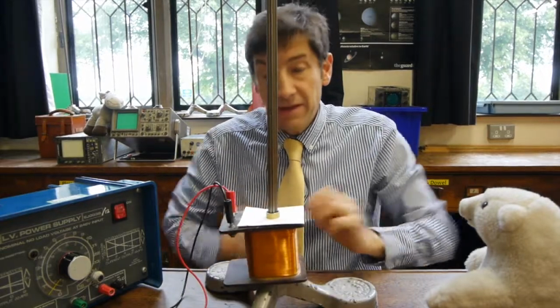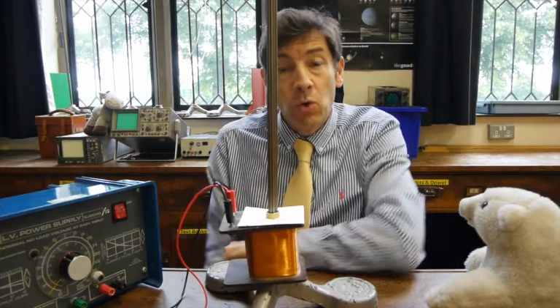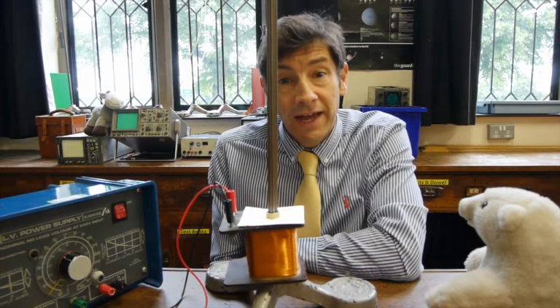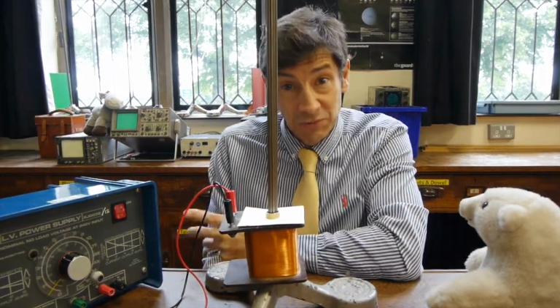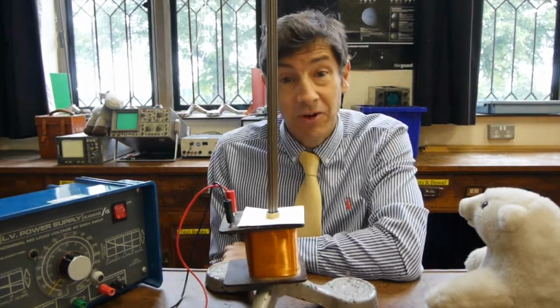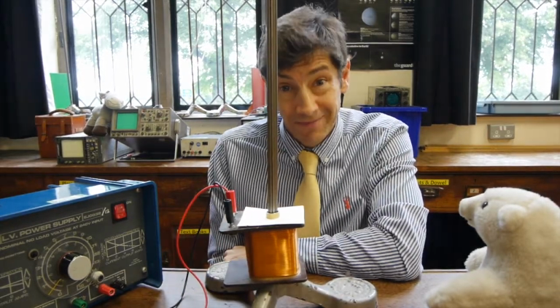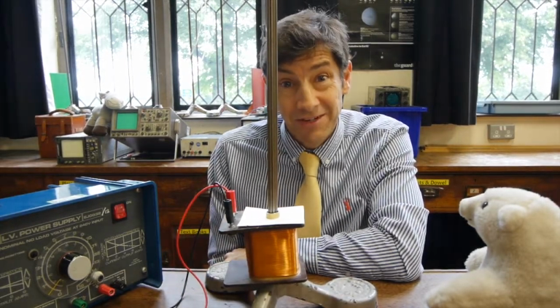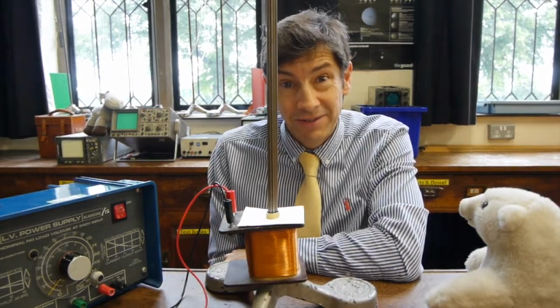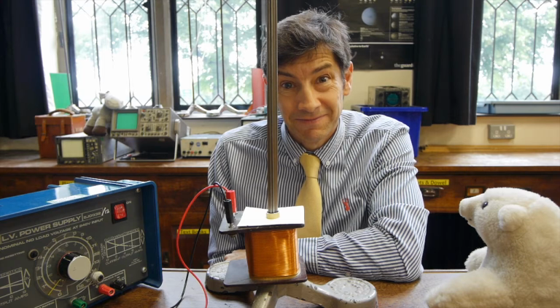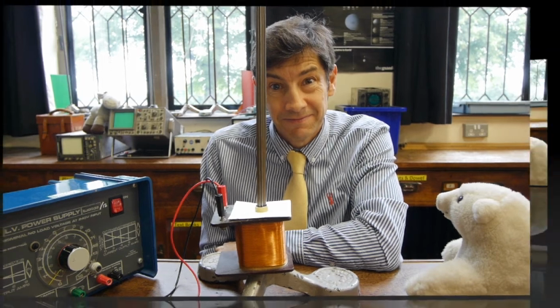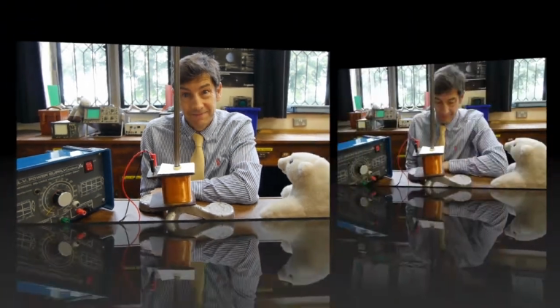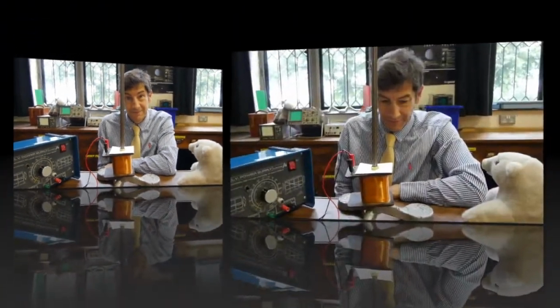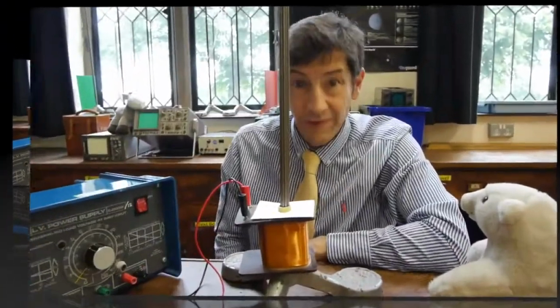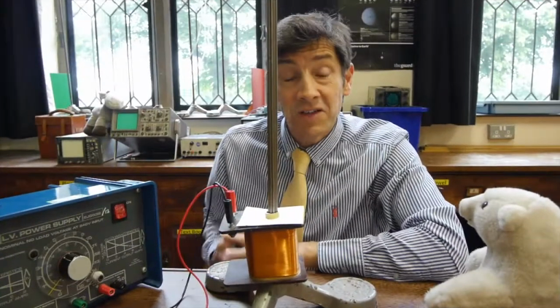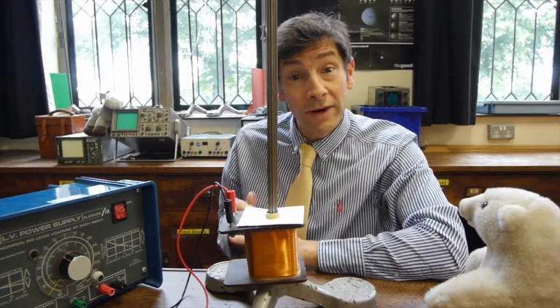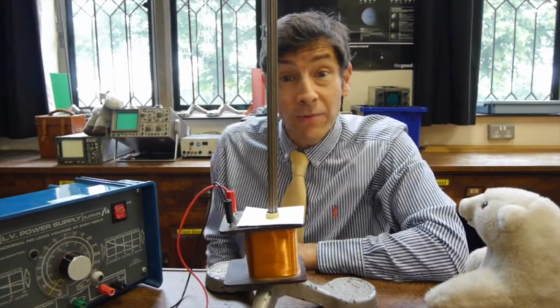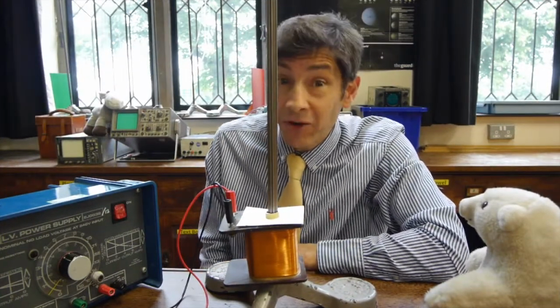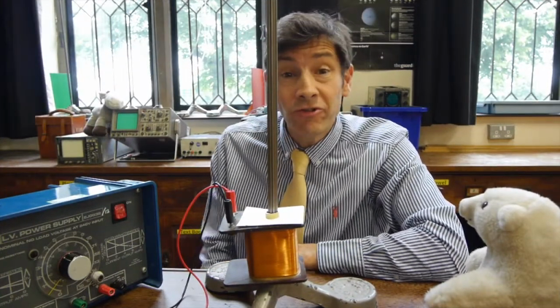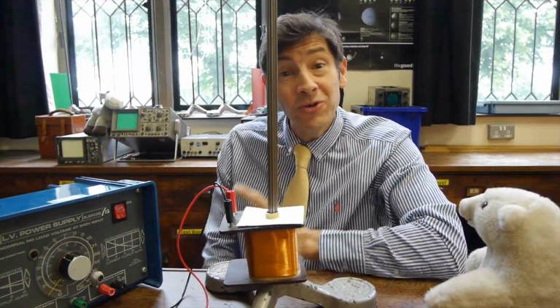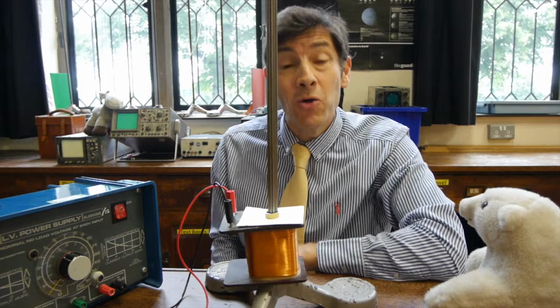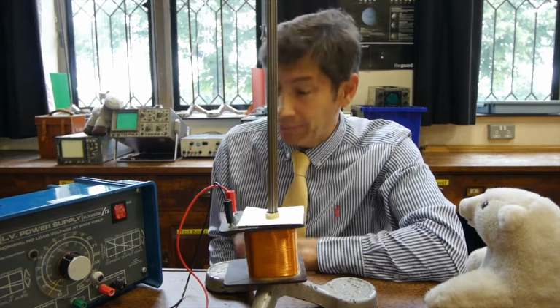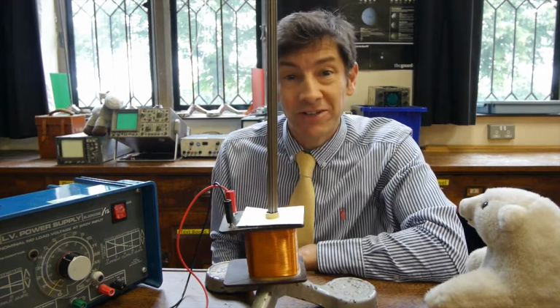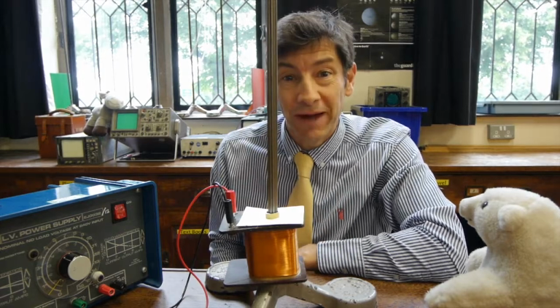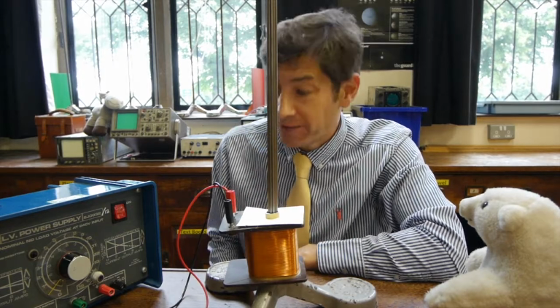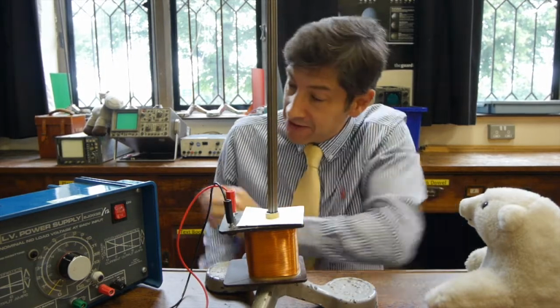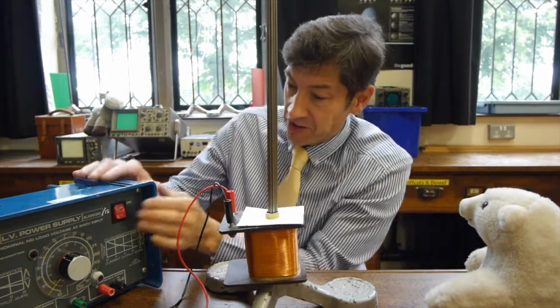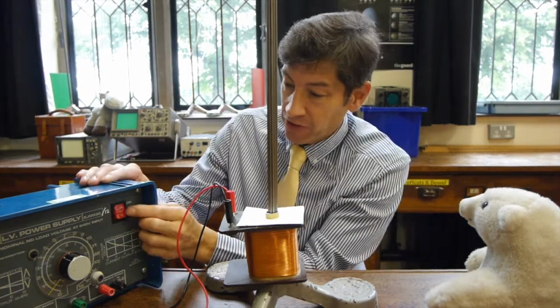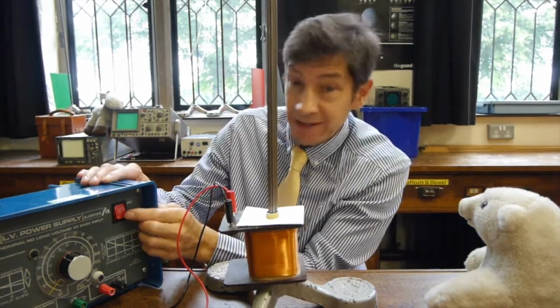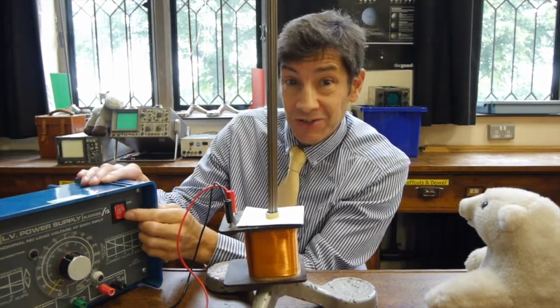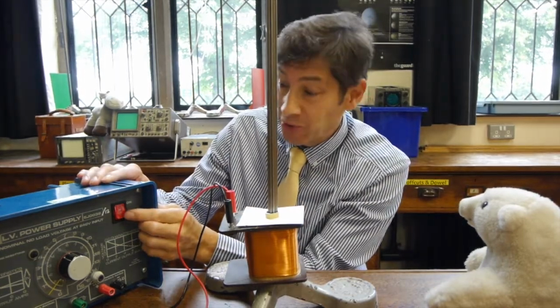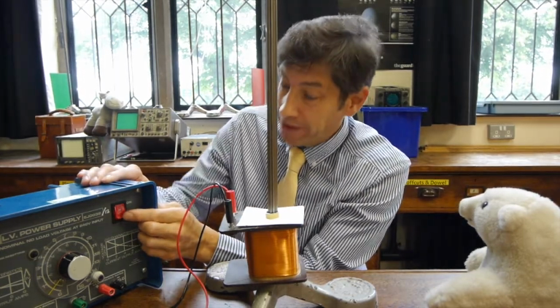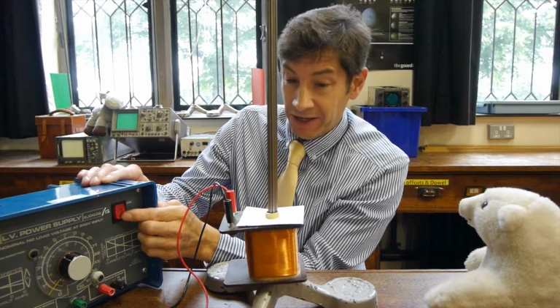So what we'll do now is we'll turn on and see what happens. I wonder if you know what will happen when we turn on the power supply. Three, two, one, go!